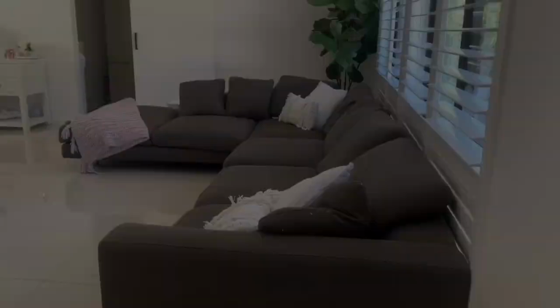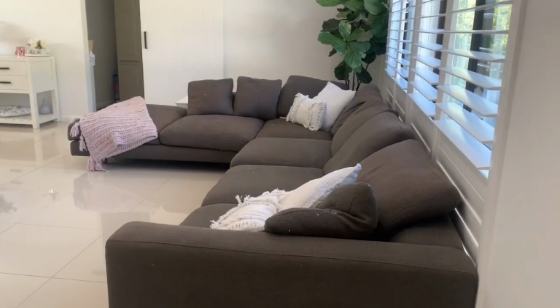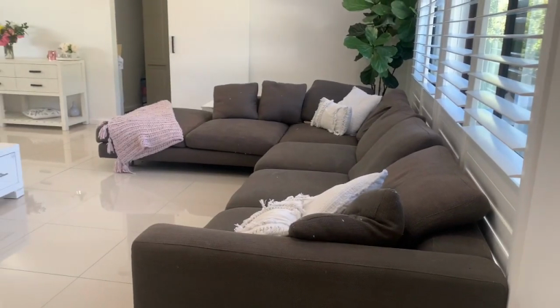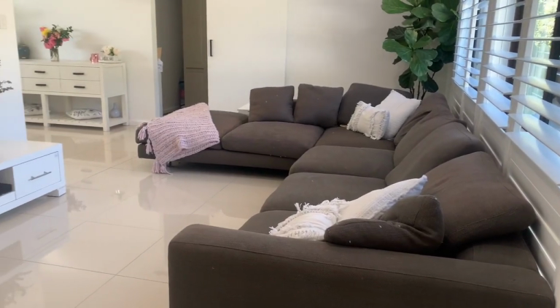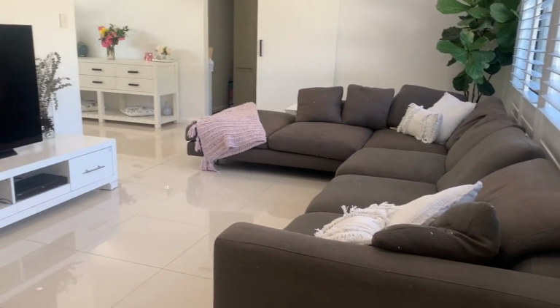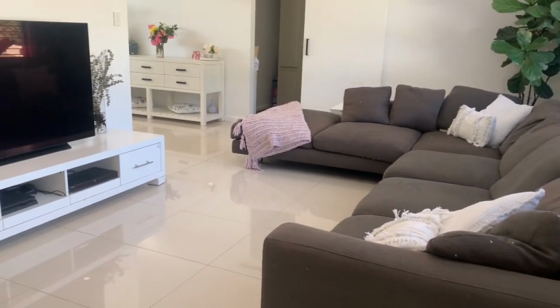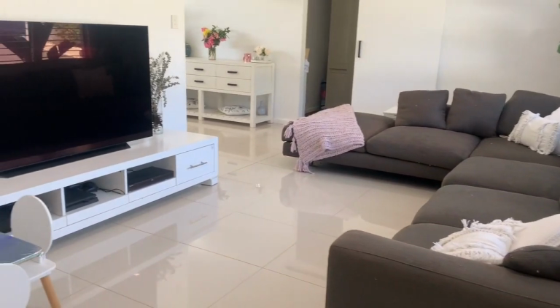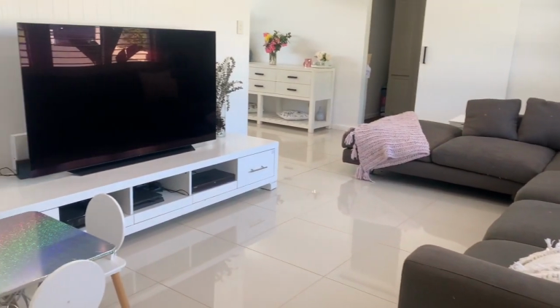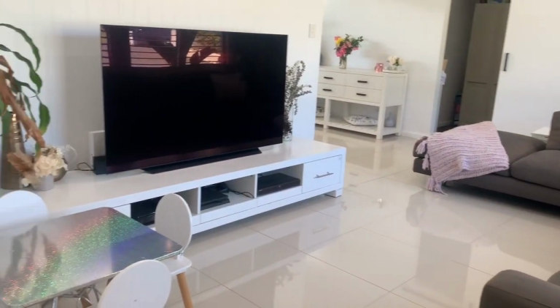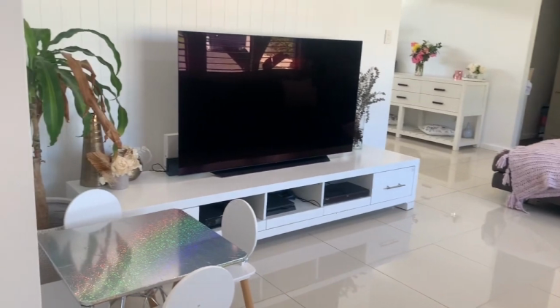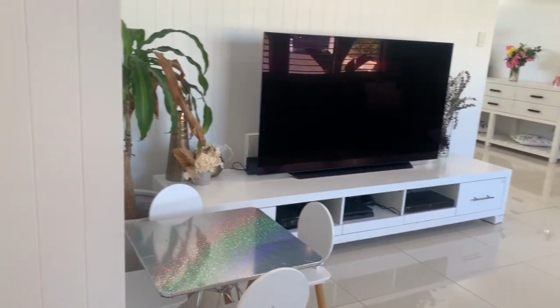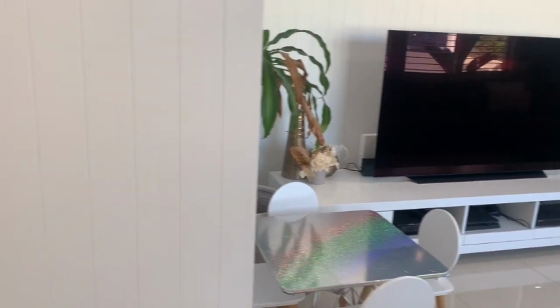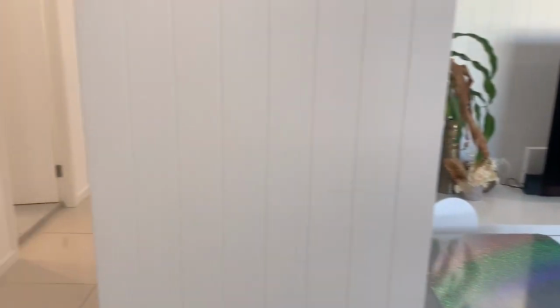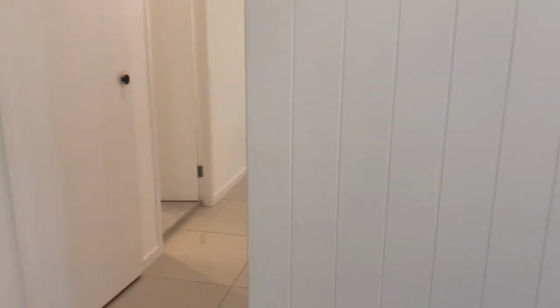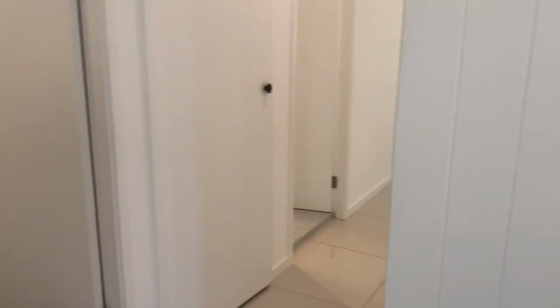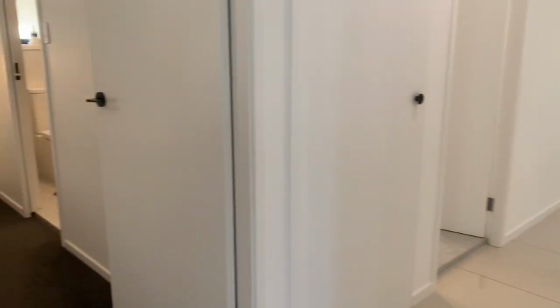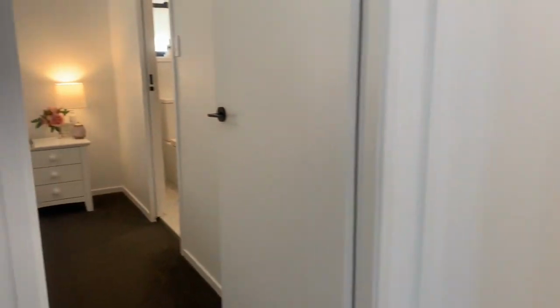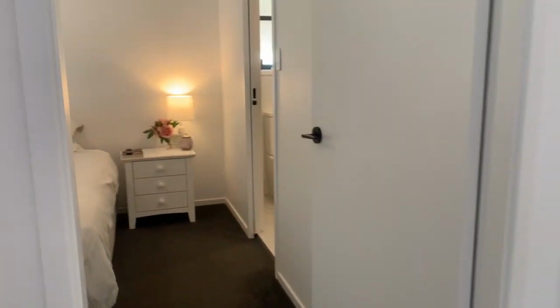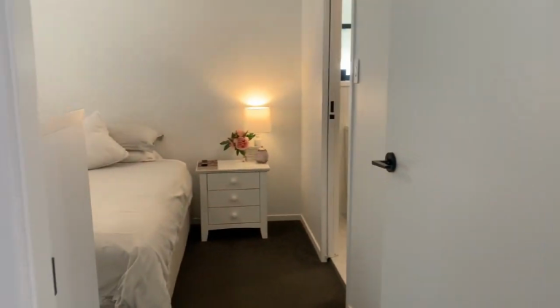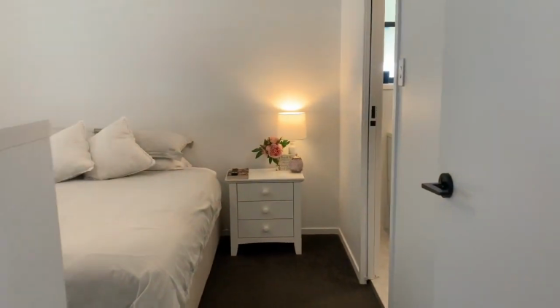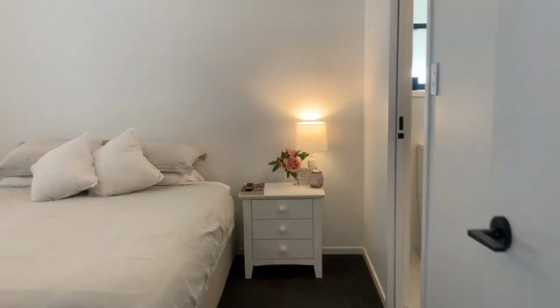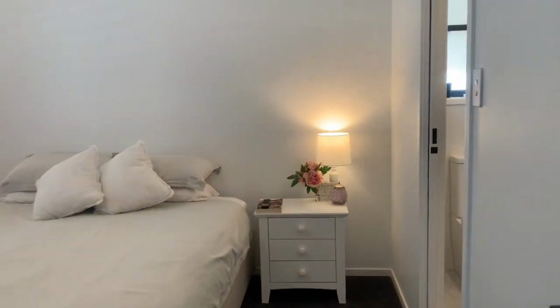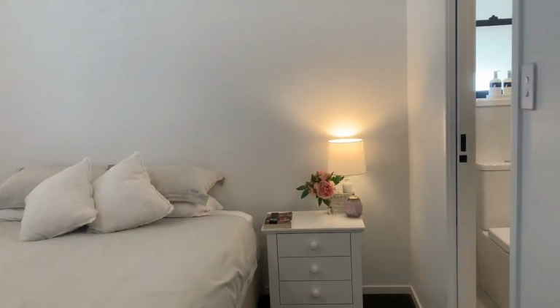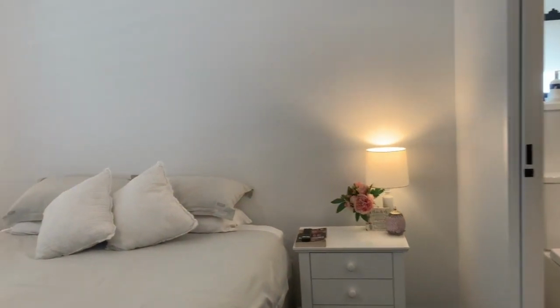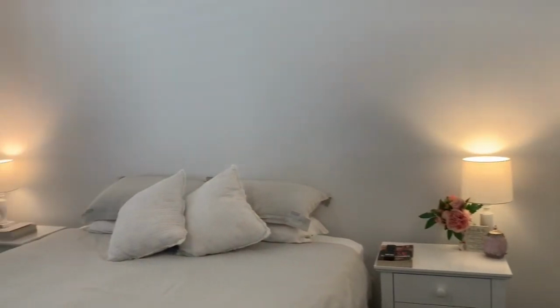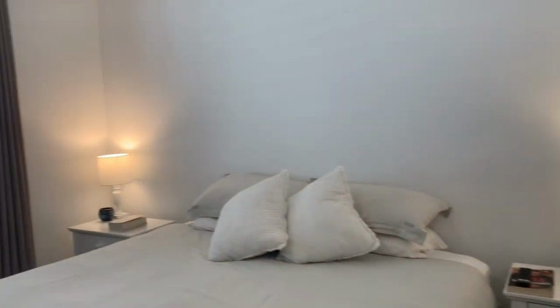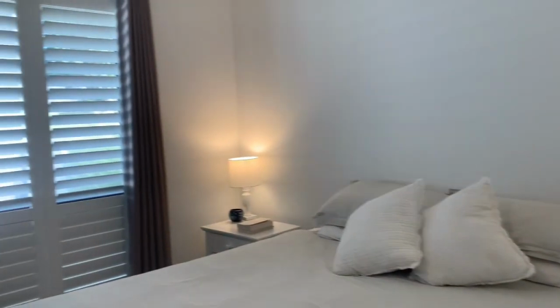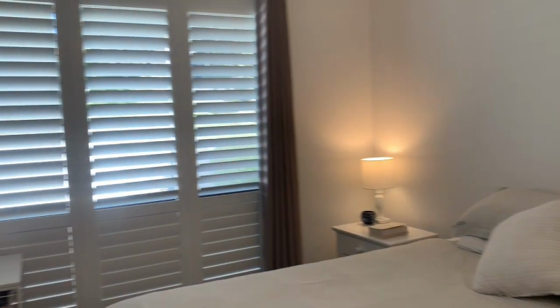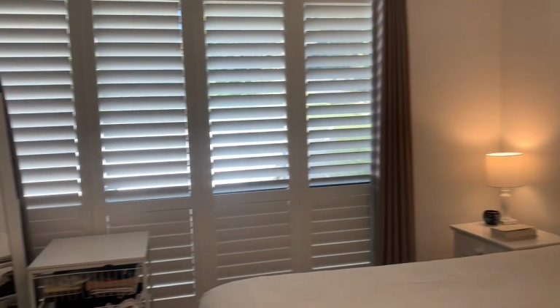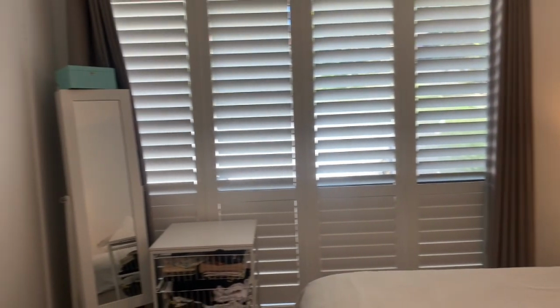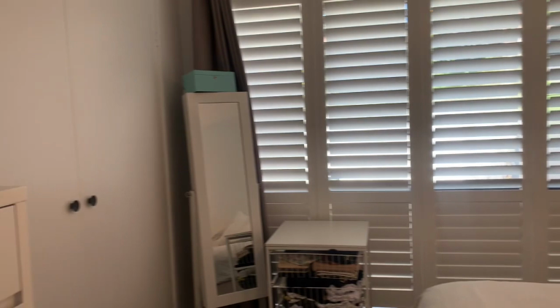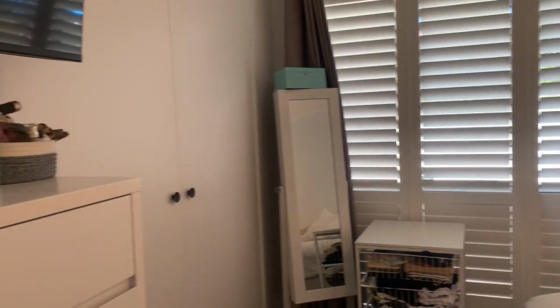Coming in, you've got the lounge room to your right, and then to your left you've got the master bedroom which has ducted air conditioning, ceiling fans, plantation shutters, built-in wardrobe and an ensuite.